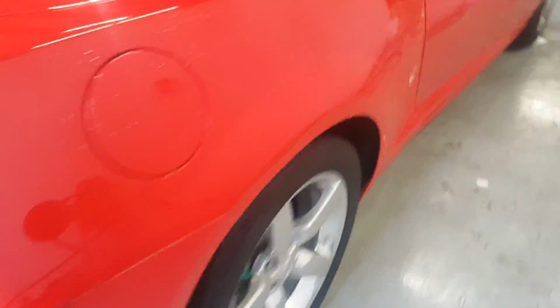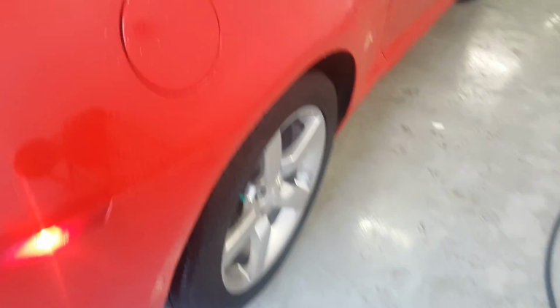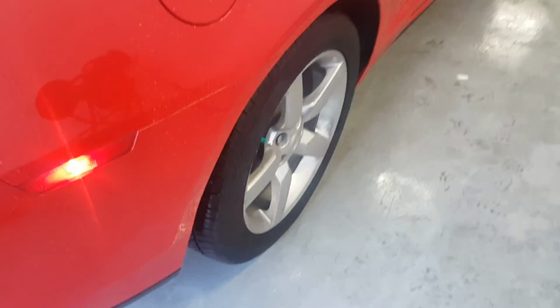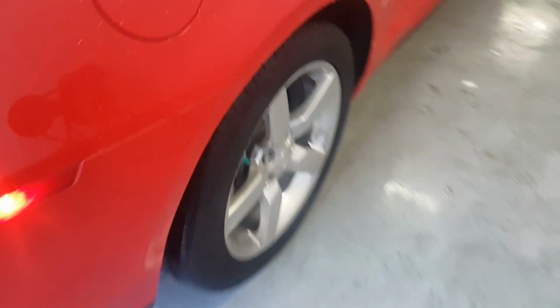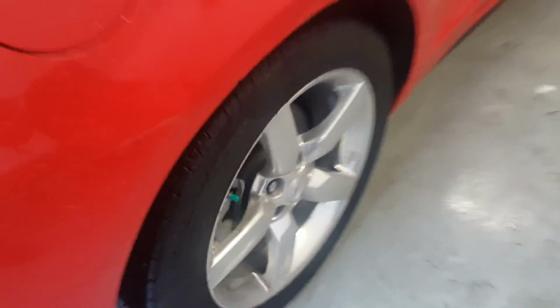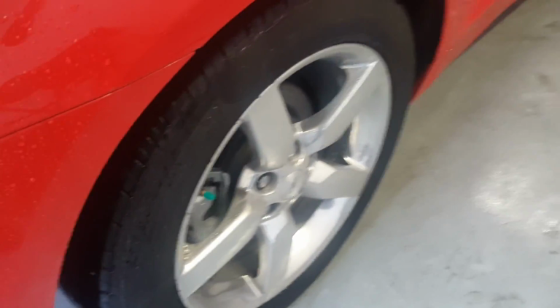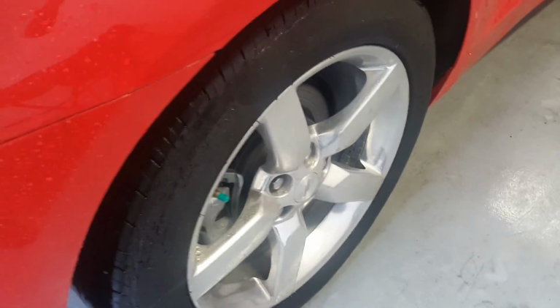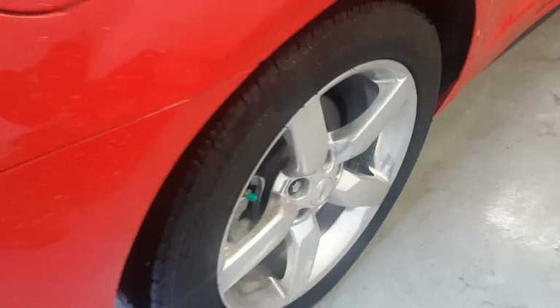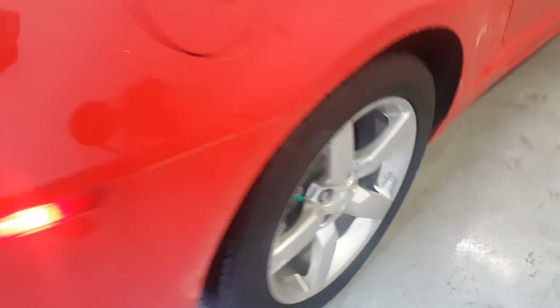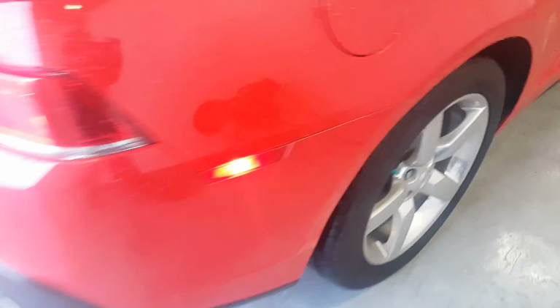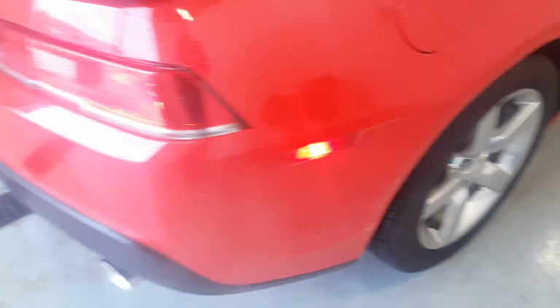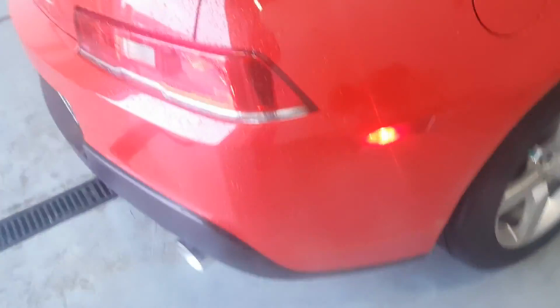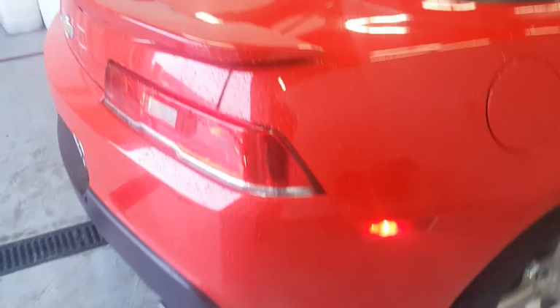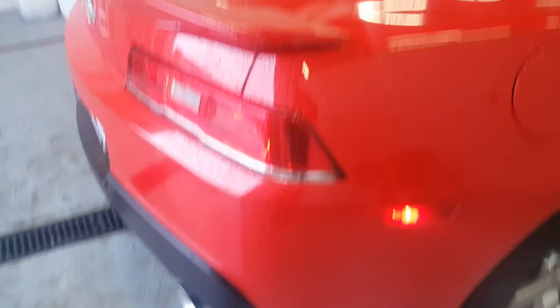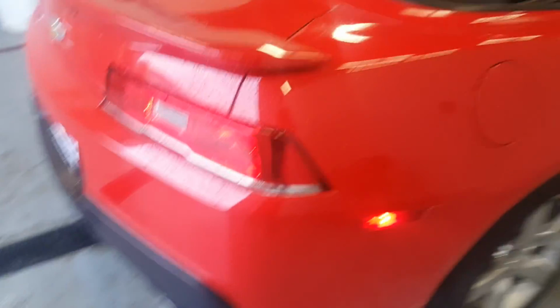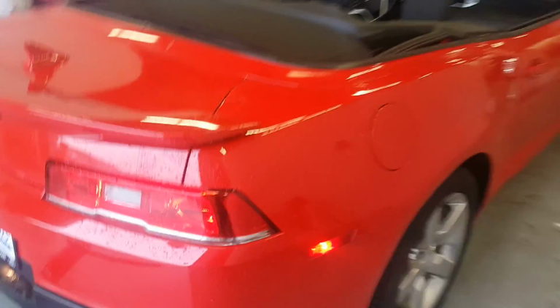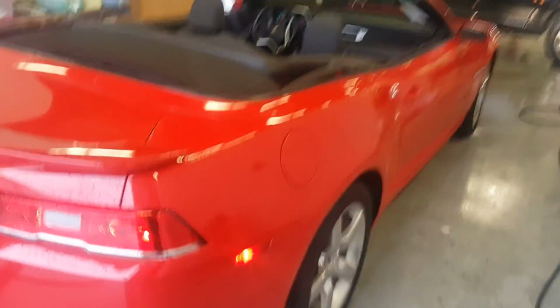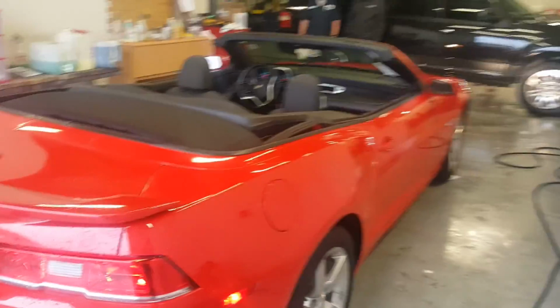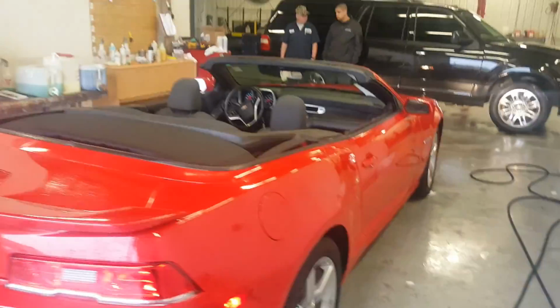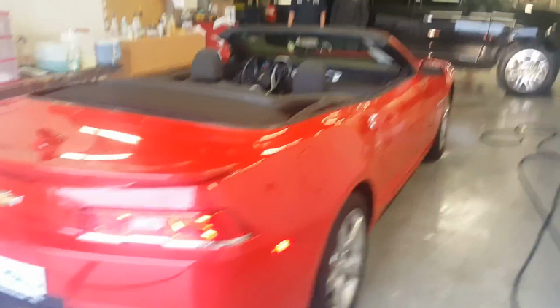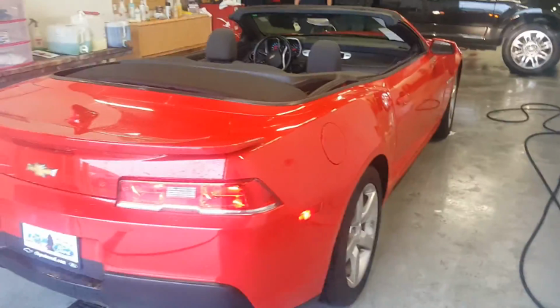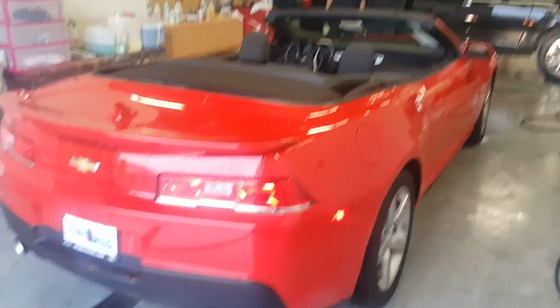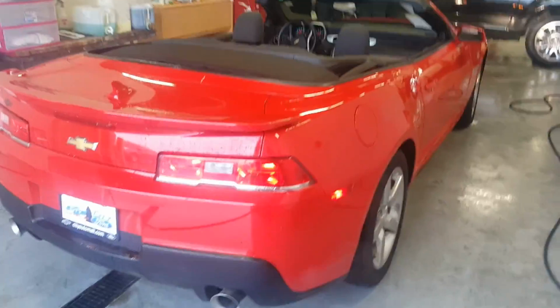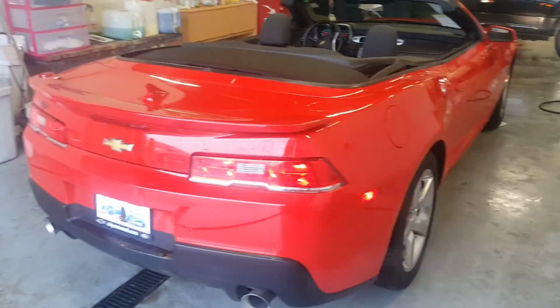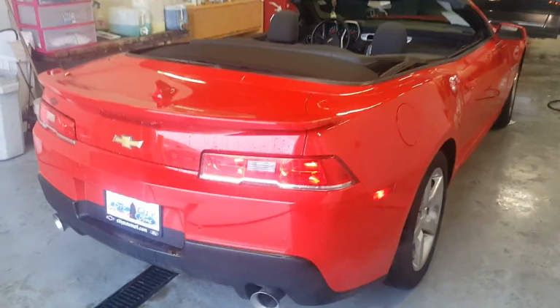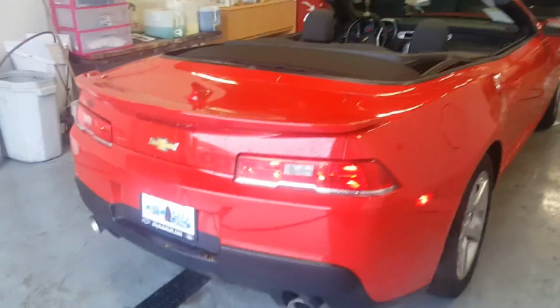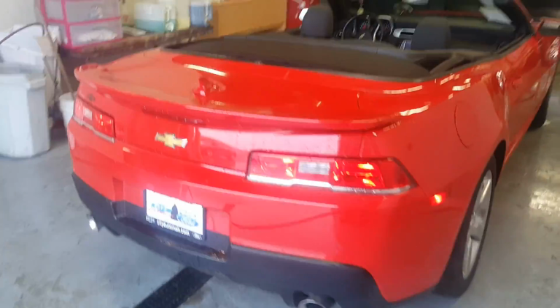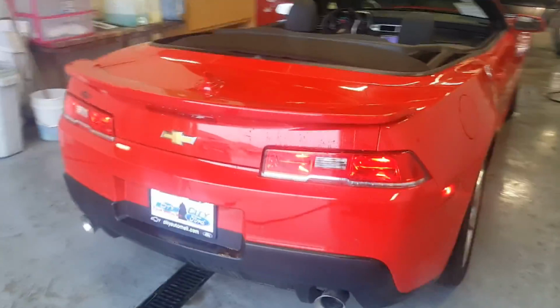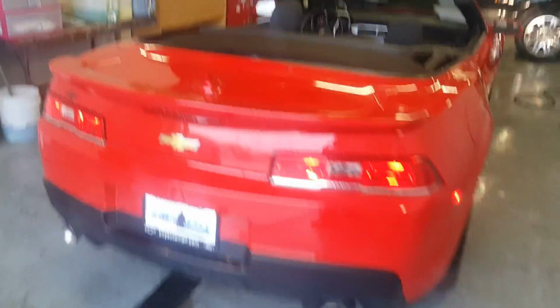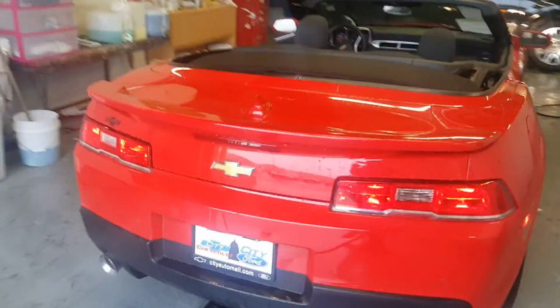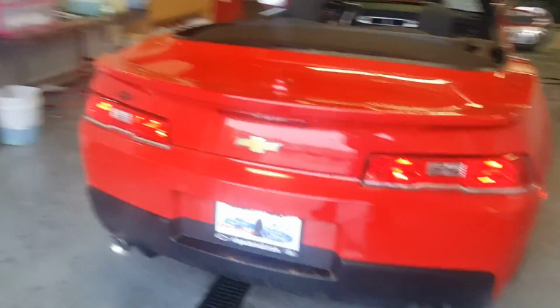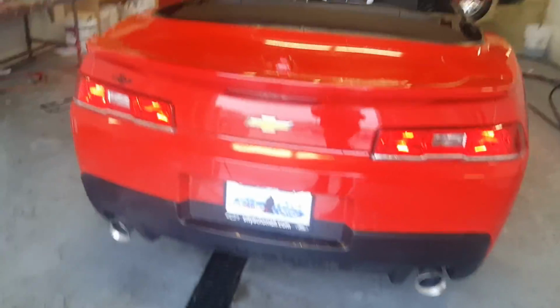Pretty good tires. The green caps indicate nitrogen fill. They do put a perma plate wax on them — that's the $389 you saw on the website. It comes with a five-year warranty.